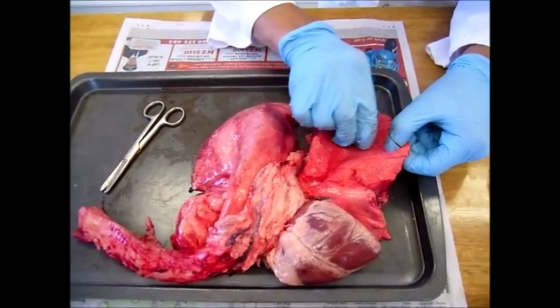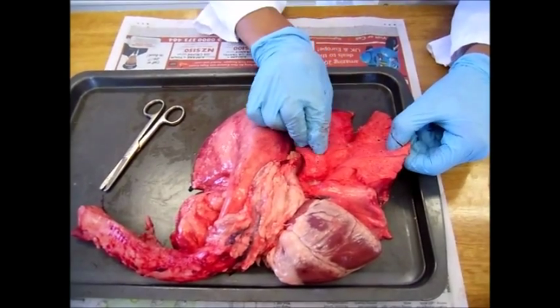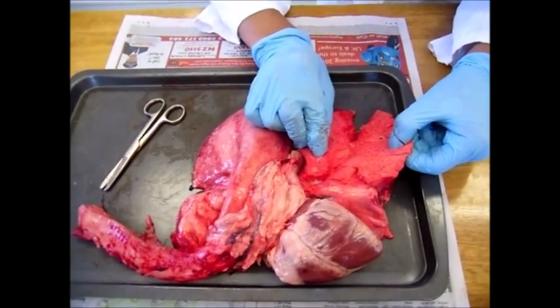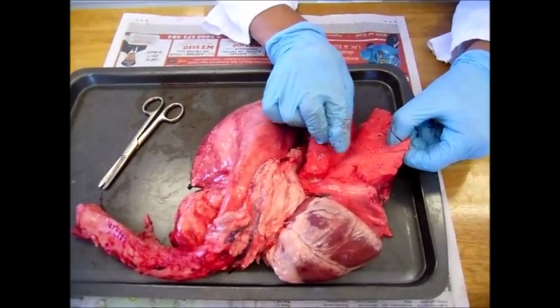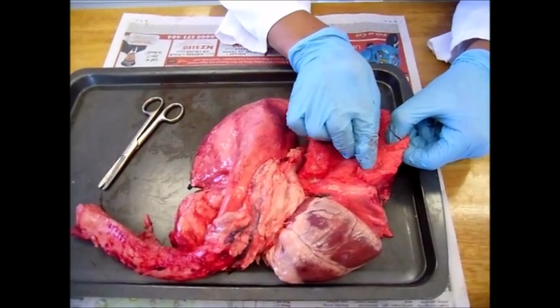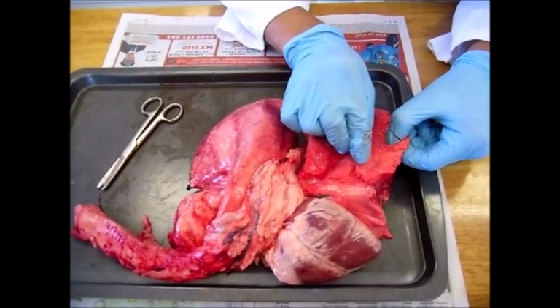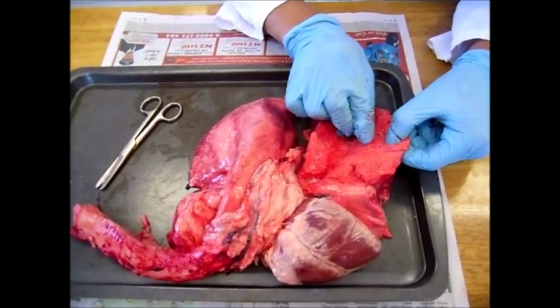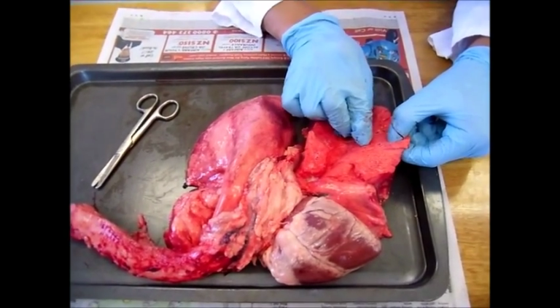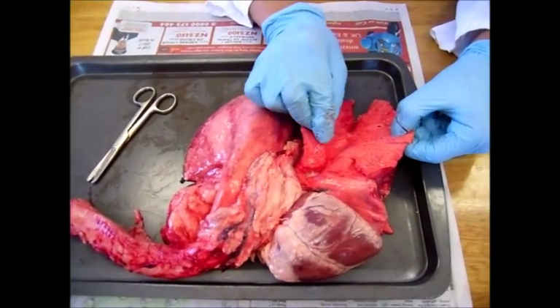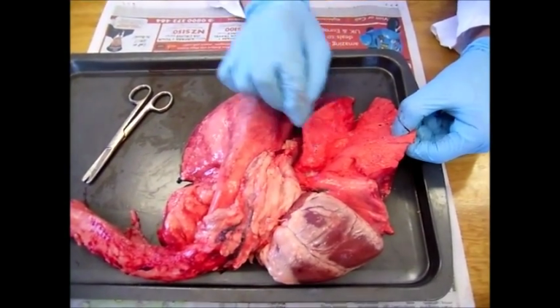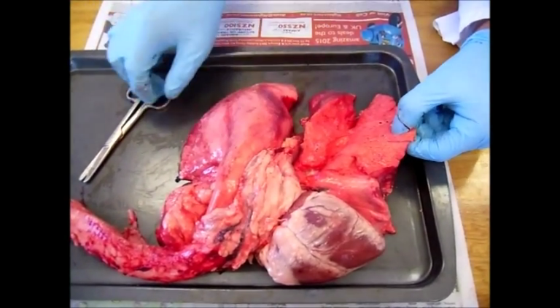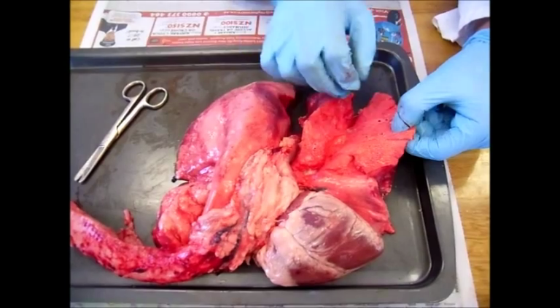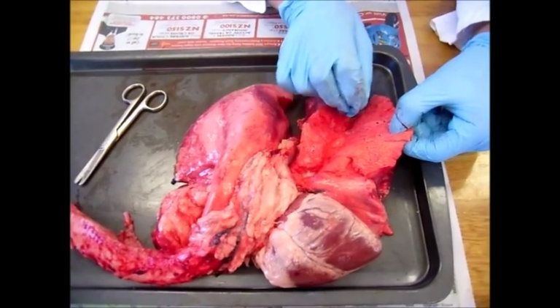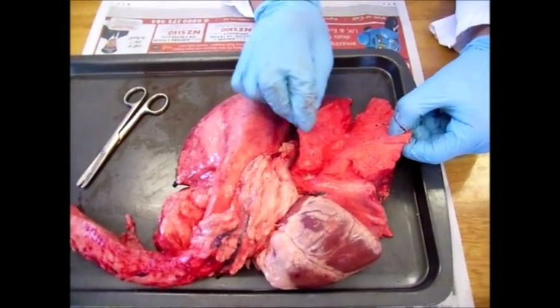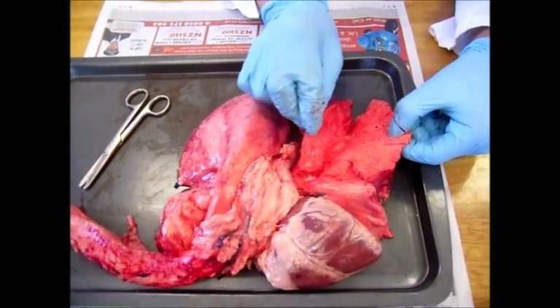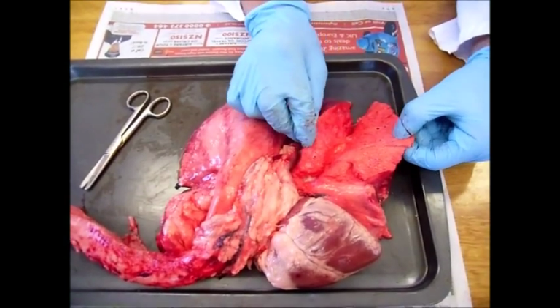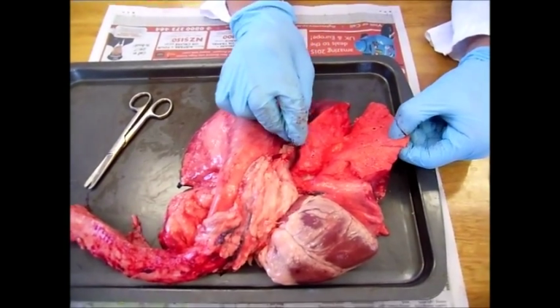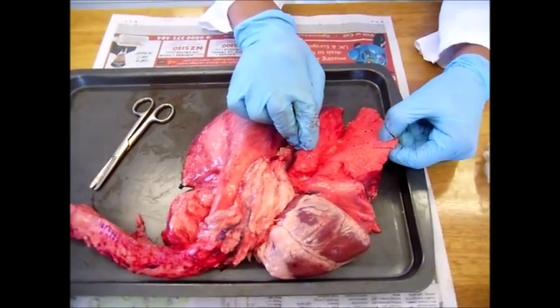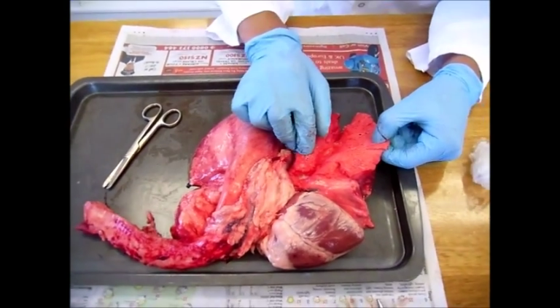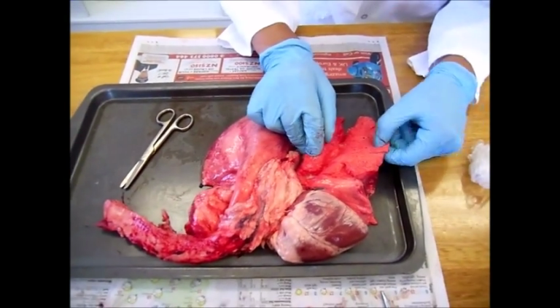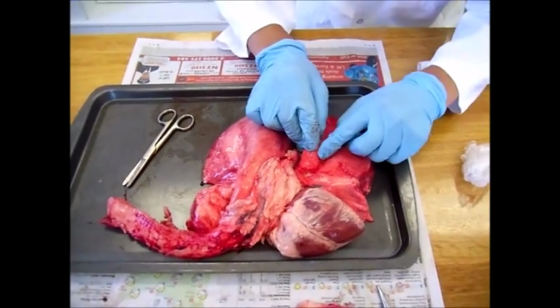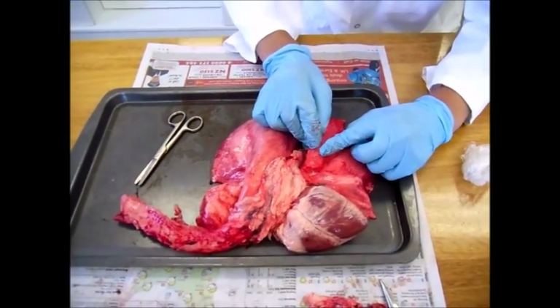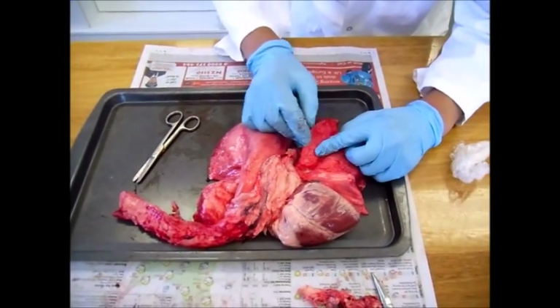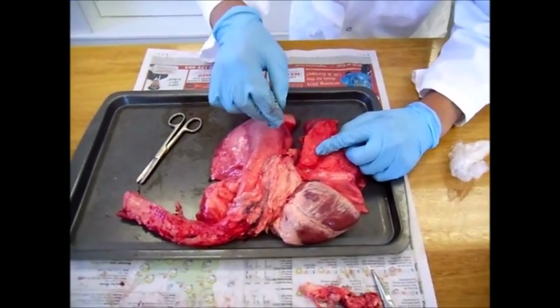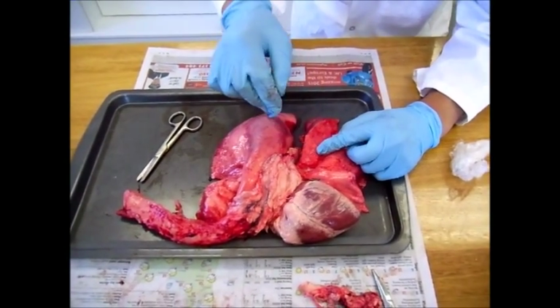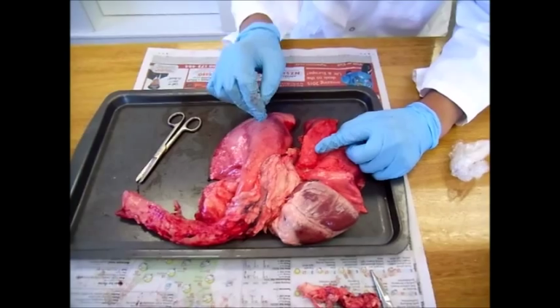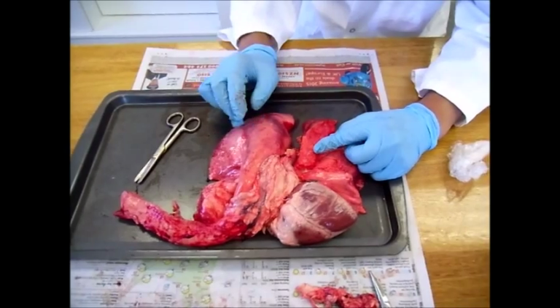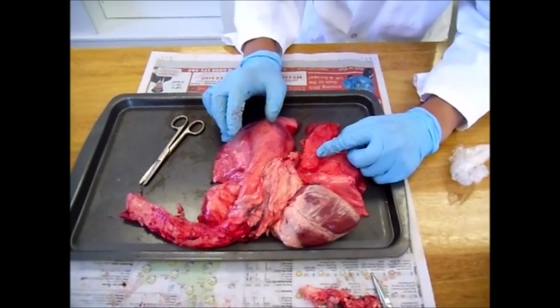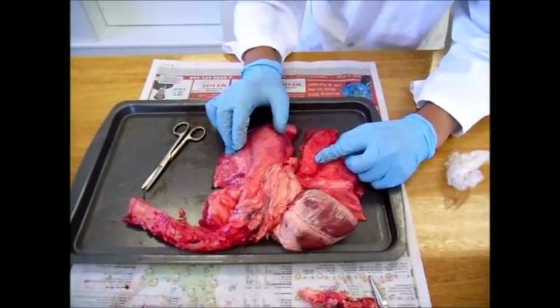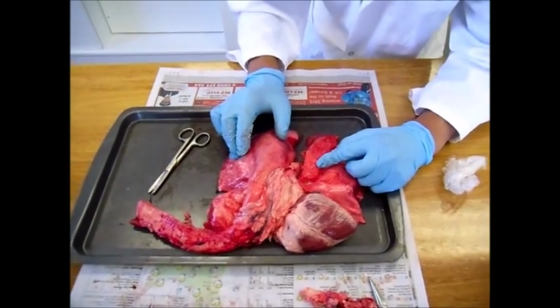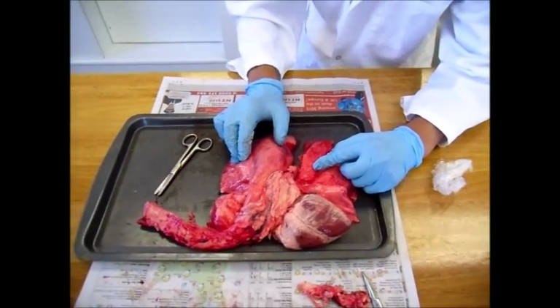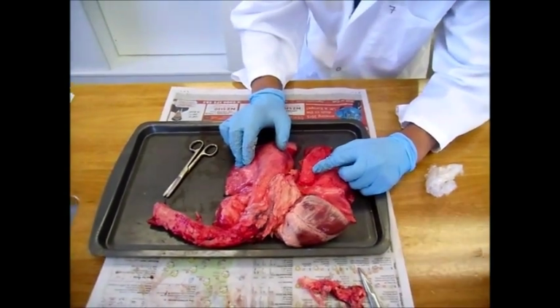As you can see, I've cut through some of the bronchioles, and if you were to follow any one of these bronchioles — say this one — it would end up at an alveolus, which is an air sac.